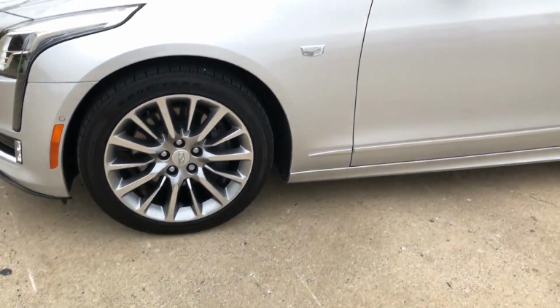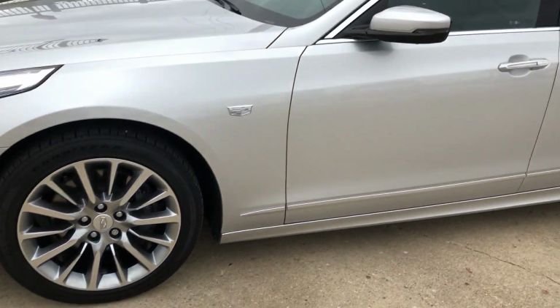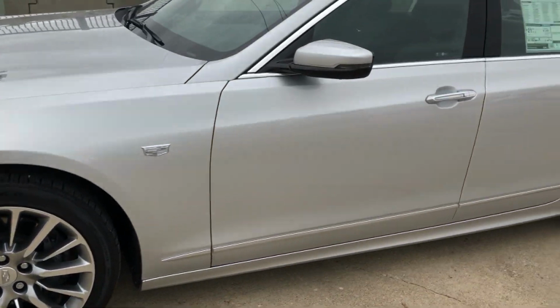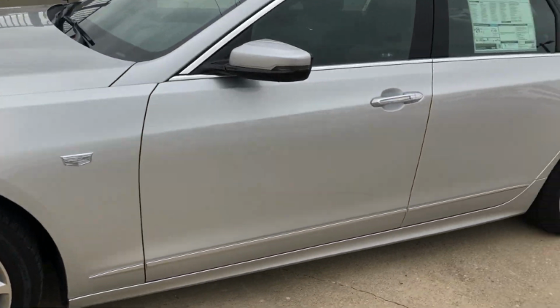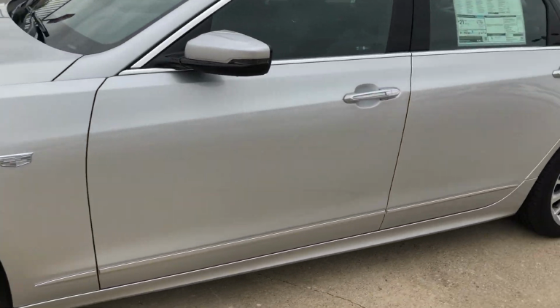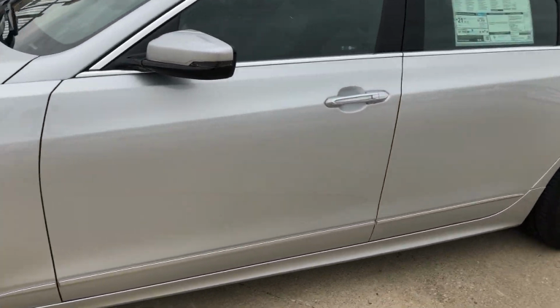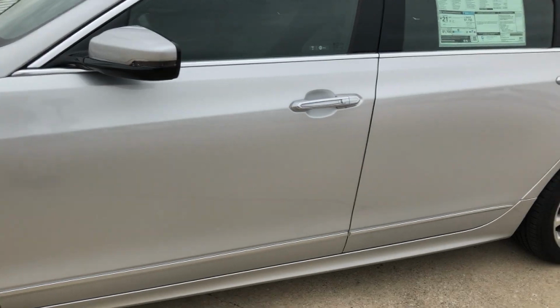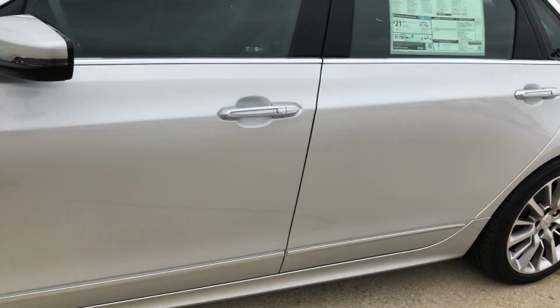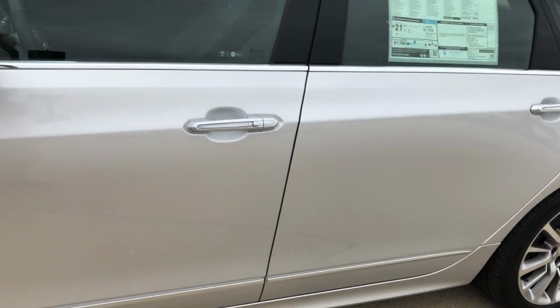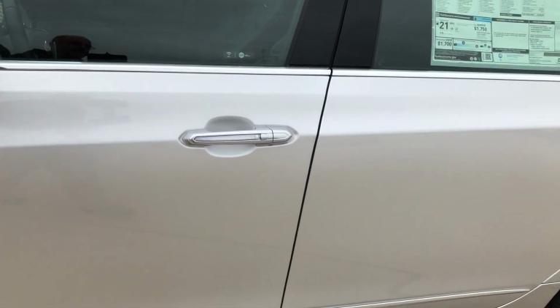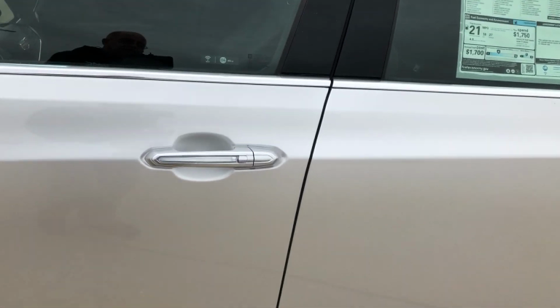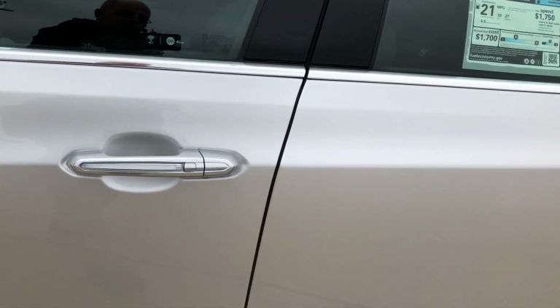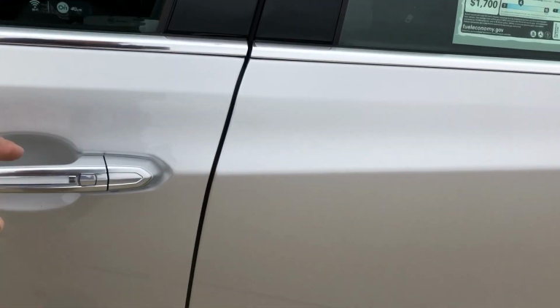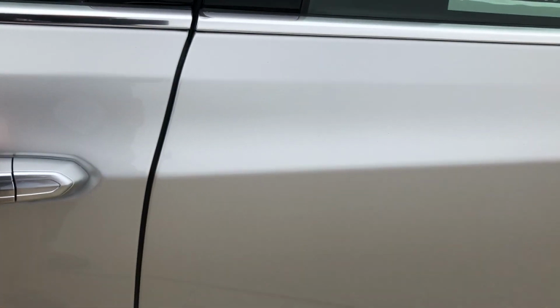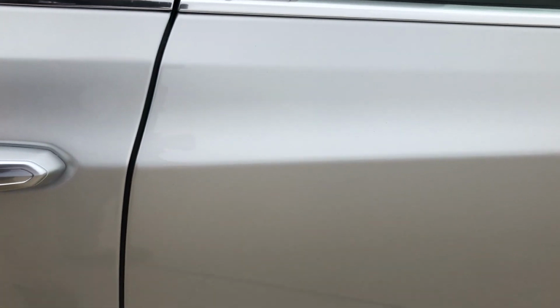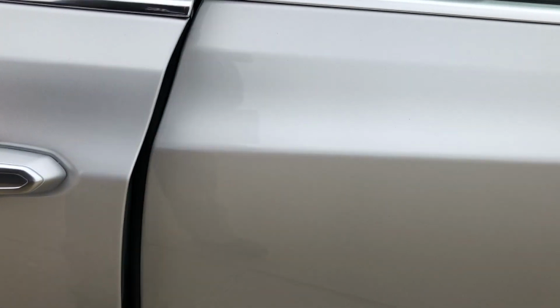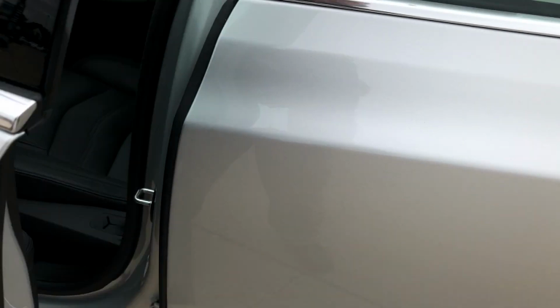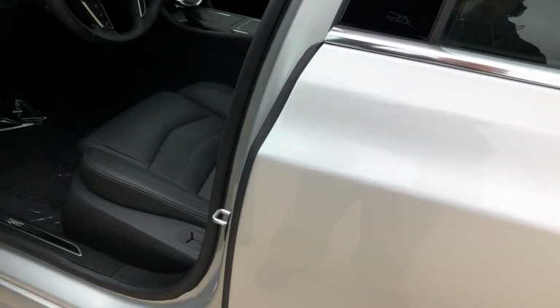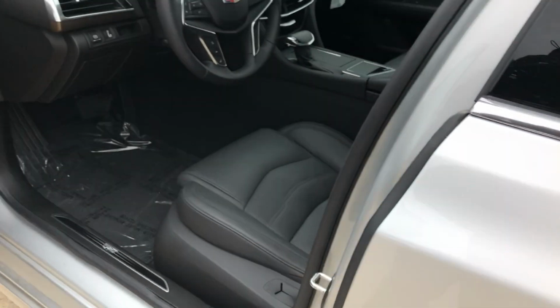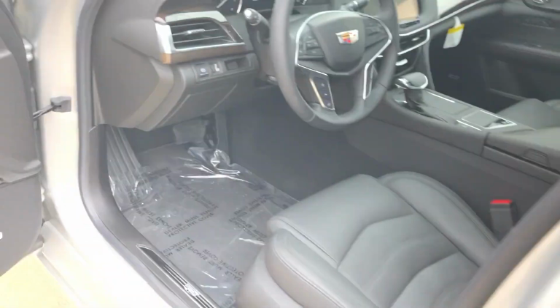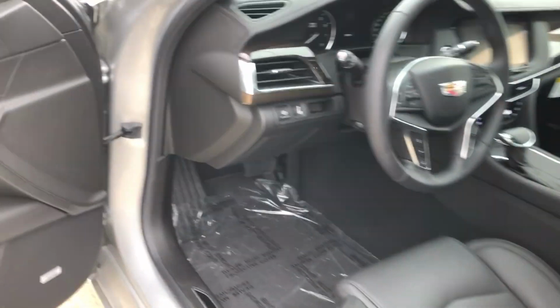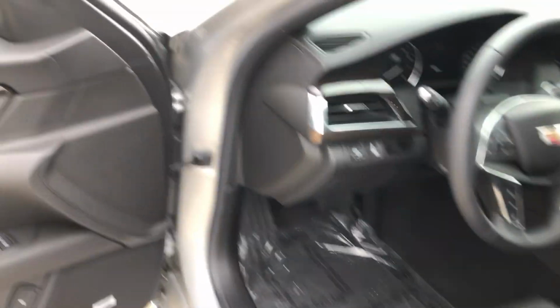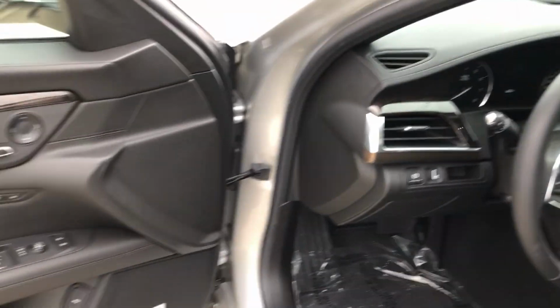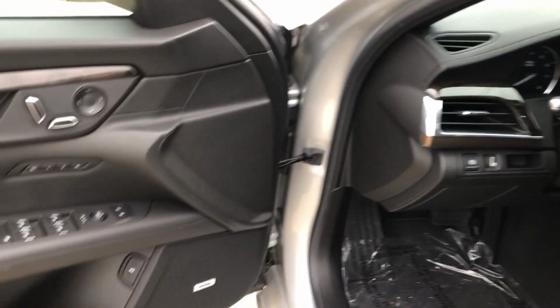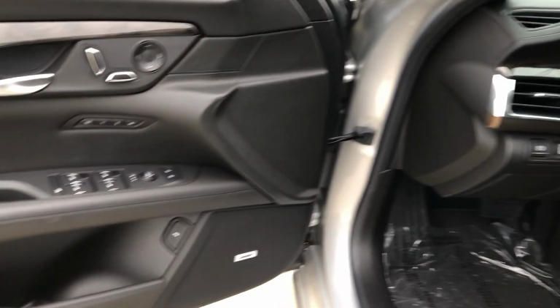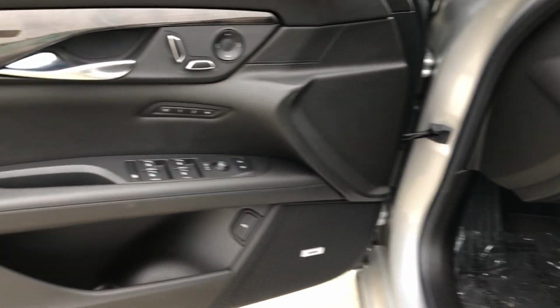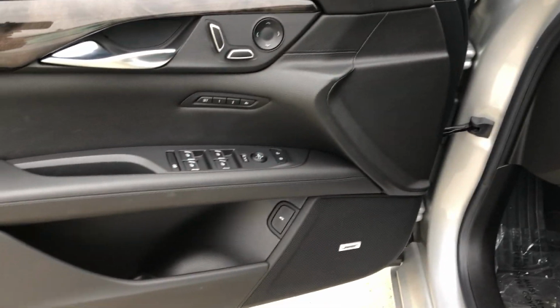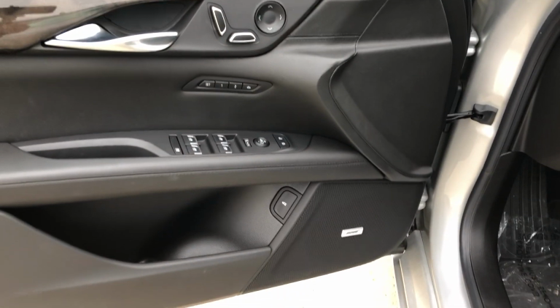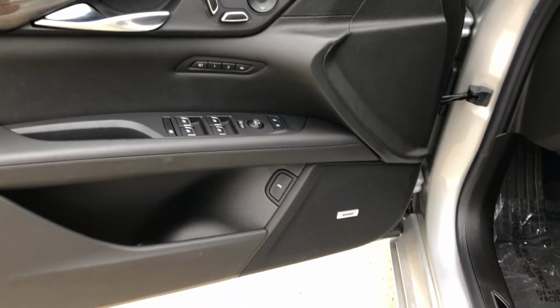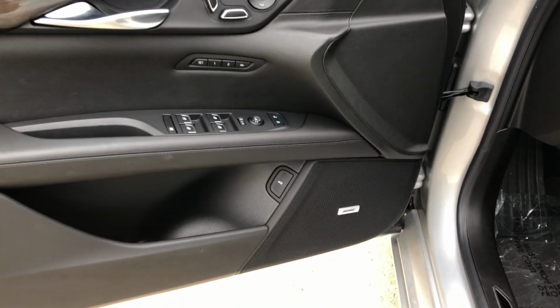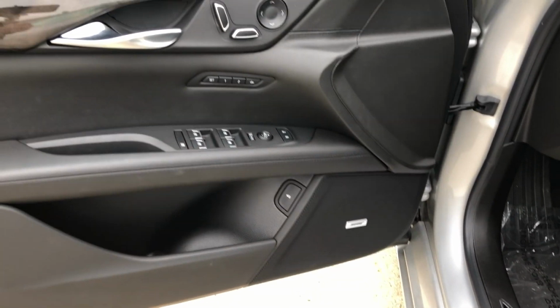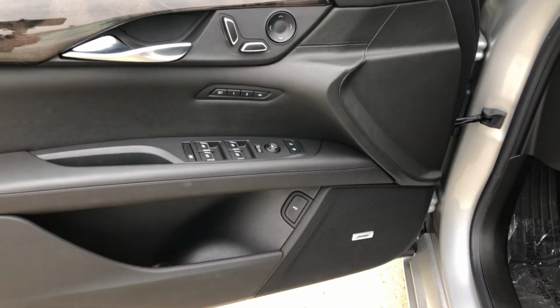Let's take a look inside. We do have passive keyless entry, and before we get inside we'll look at the controls here on the door.